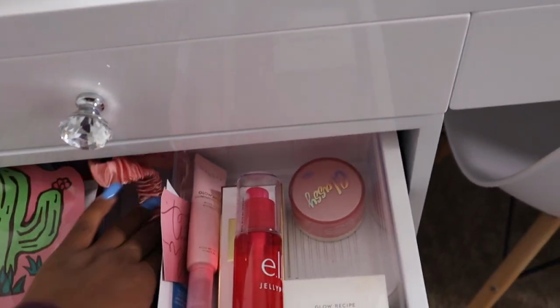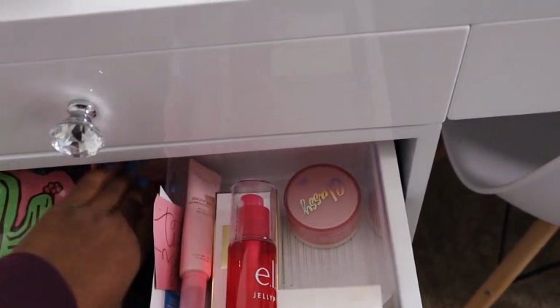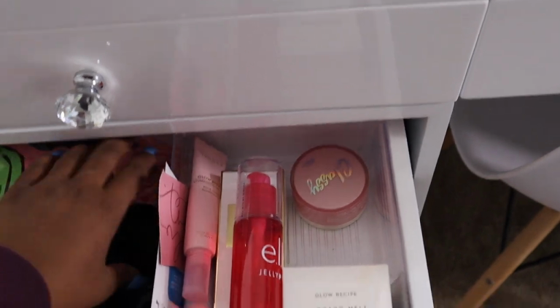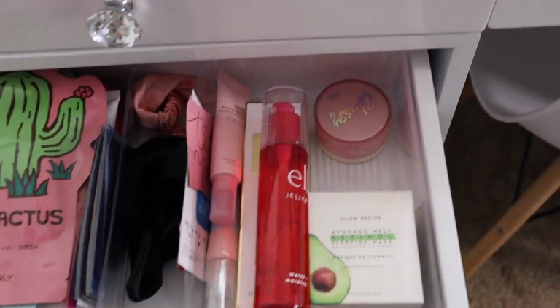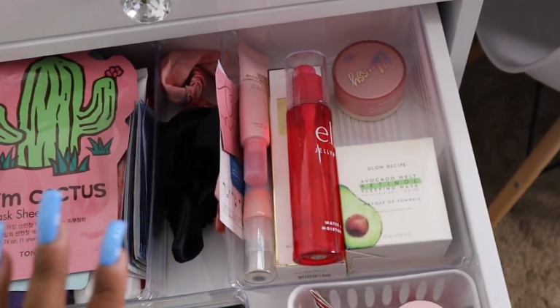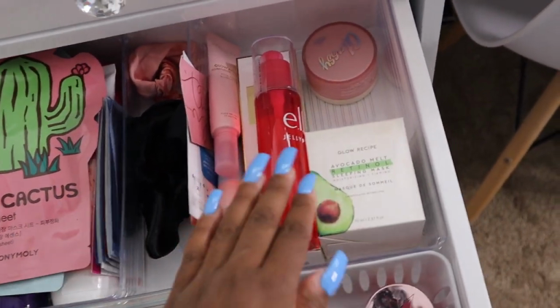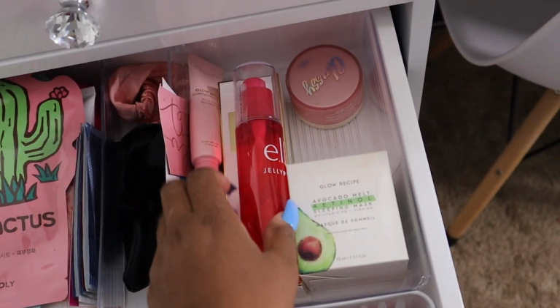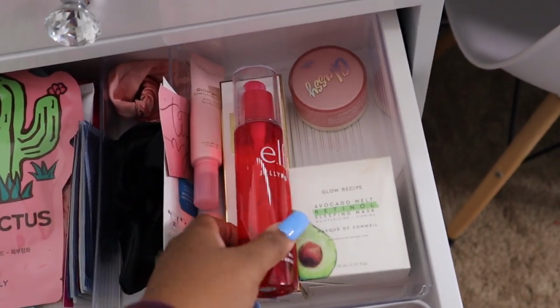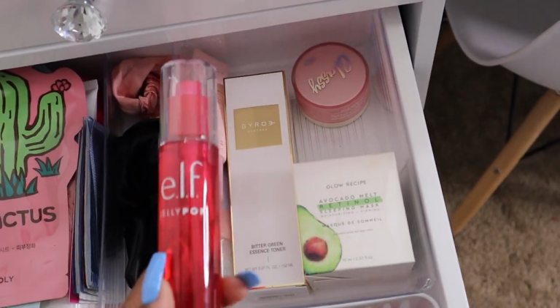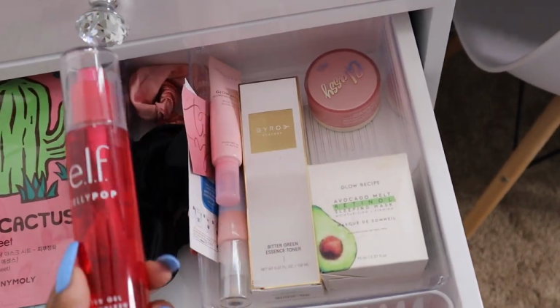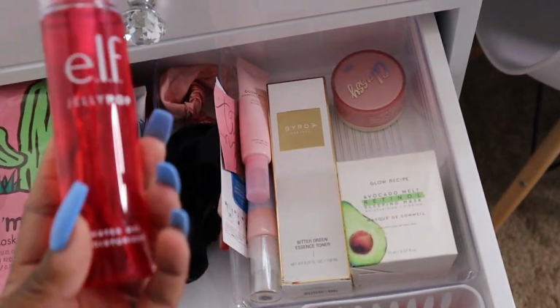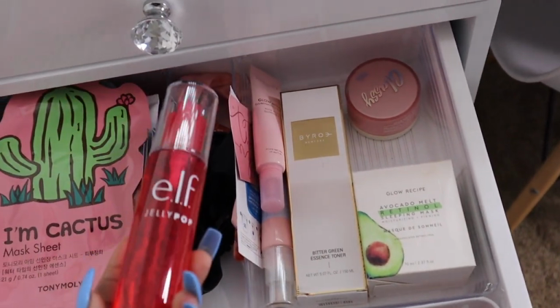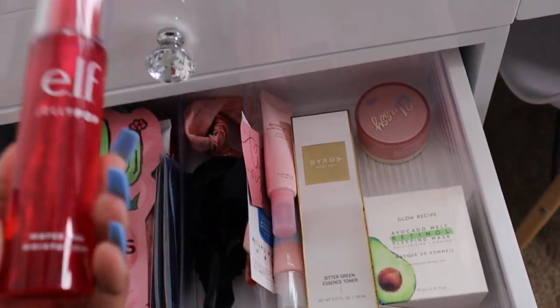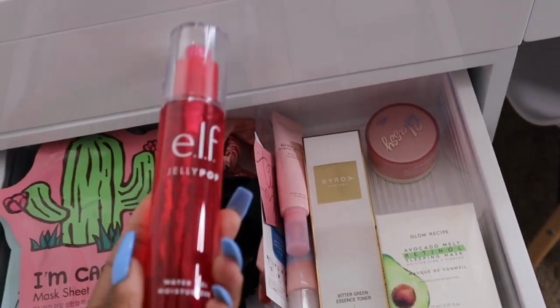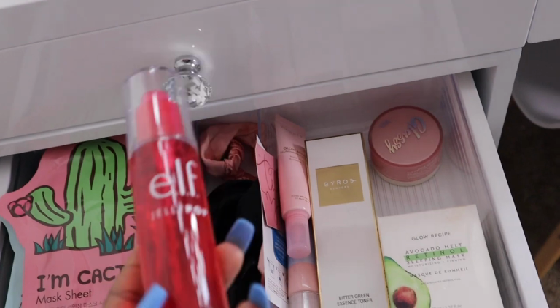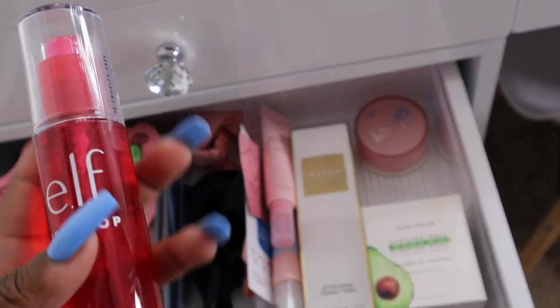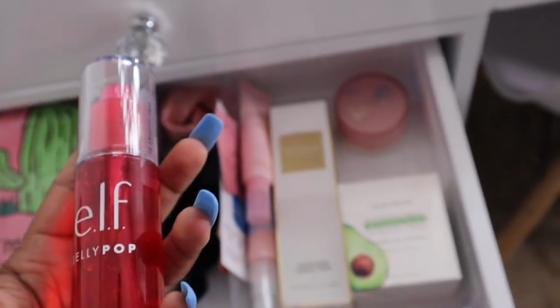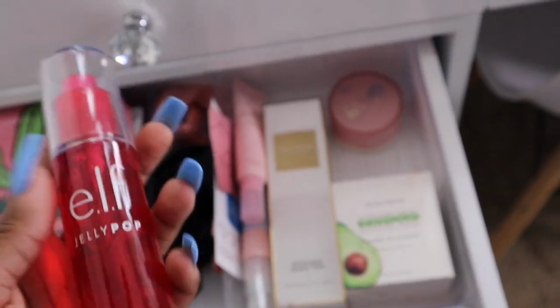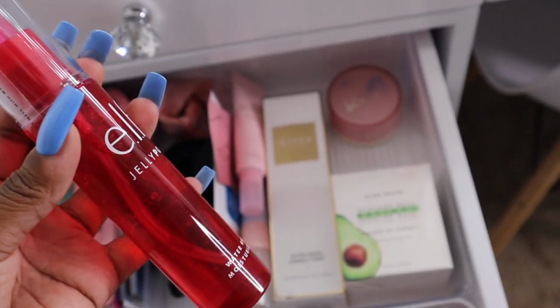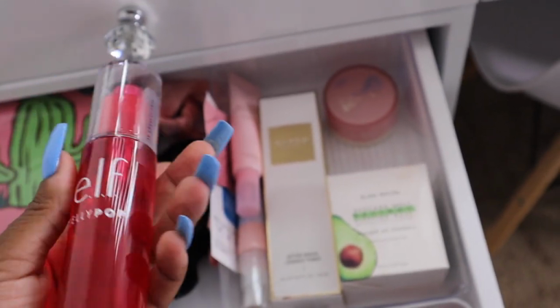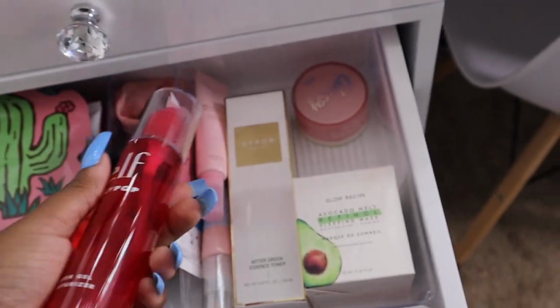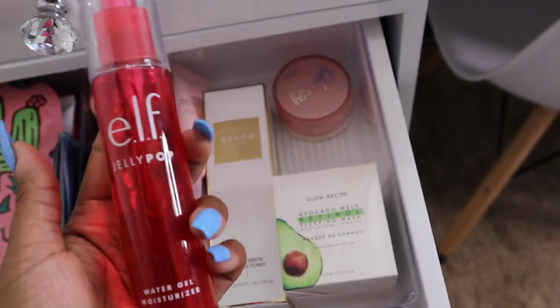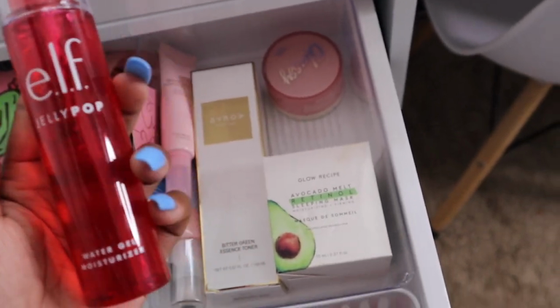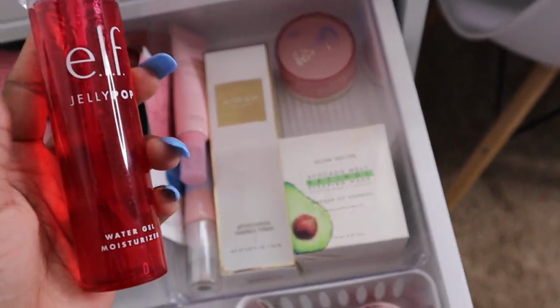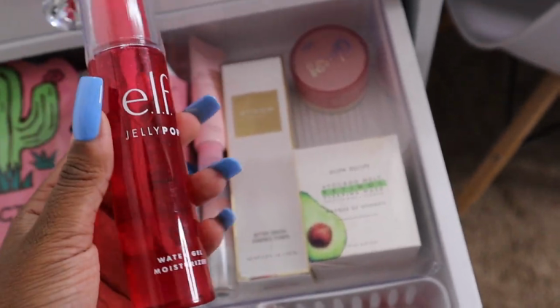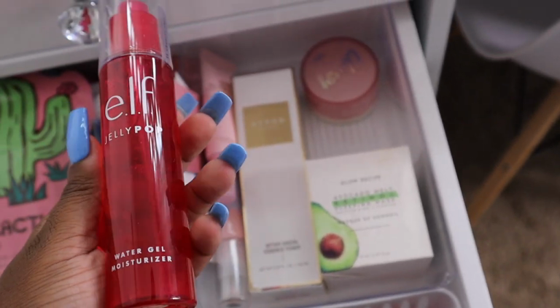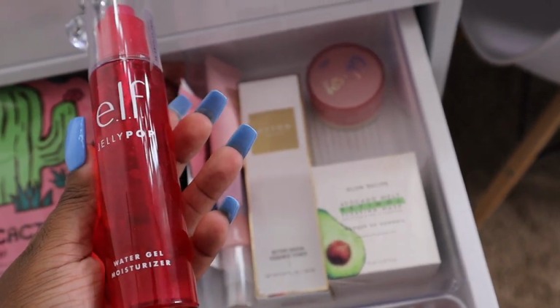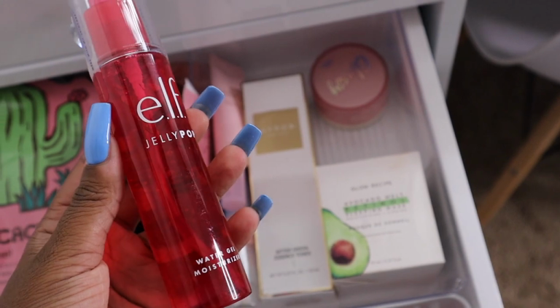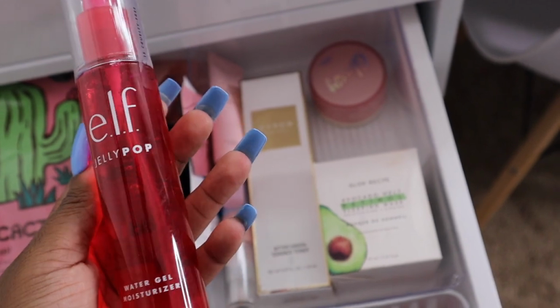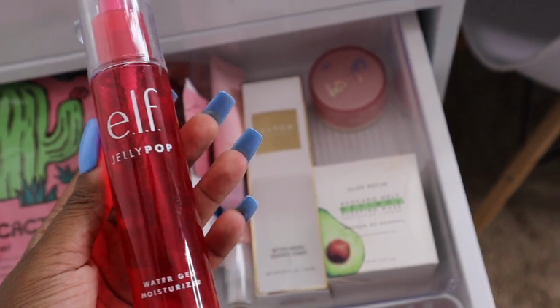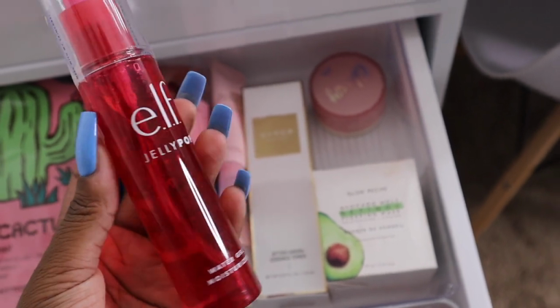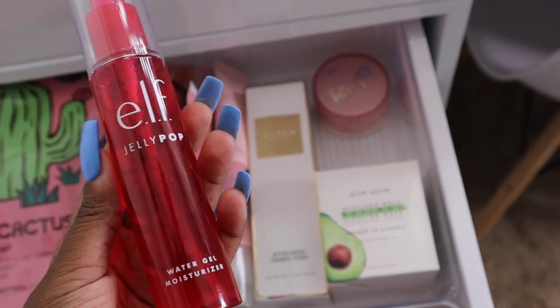Then I just have my moisturizers to go under my primer. I don't have that many in here — this is a new one I just got that I haven't tried out yet, but I hope it's good.